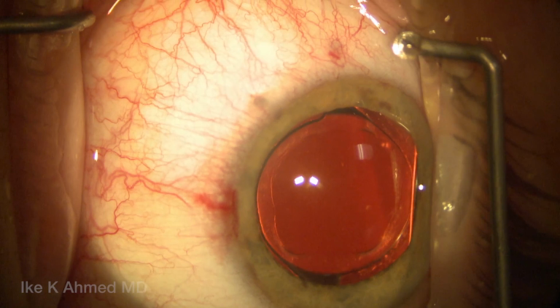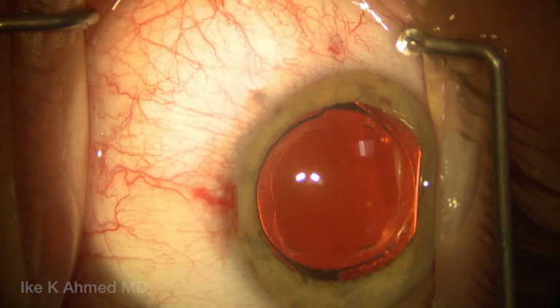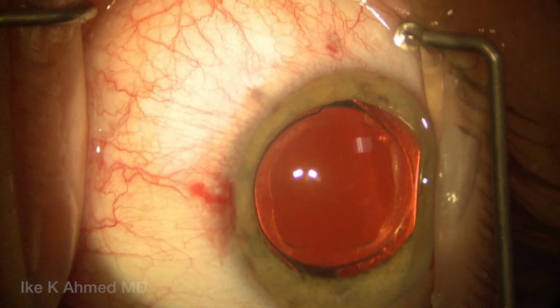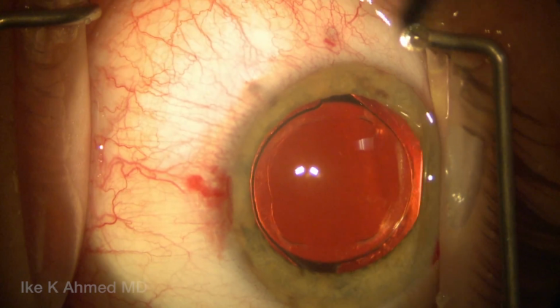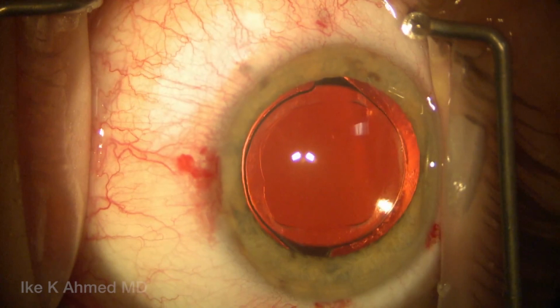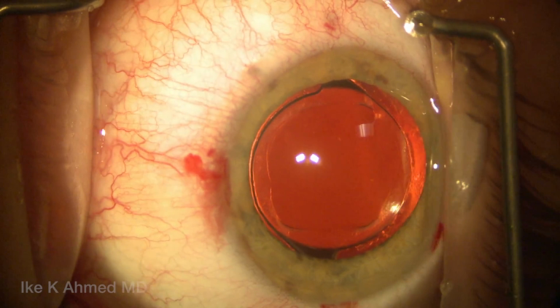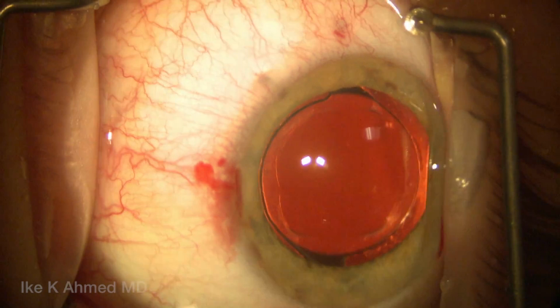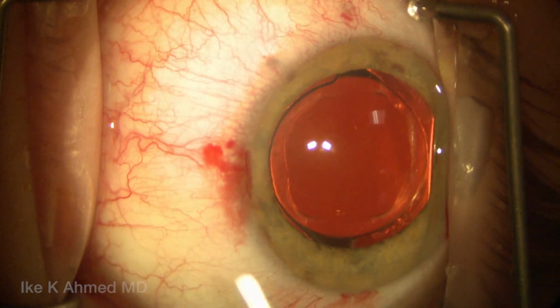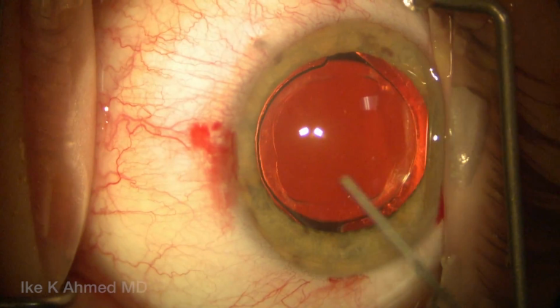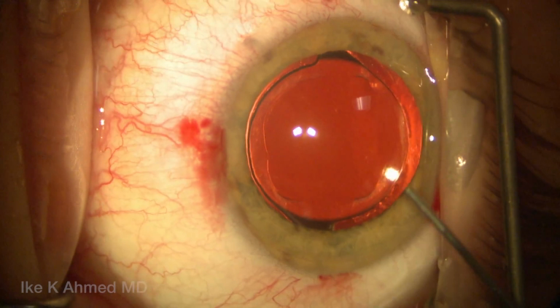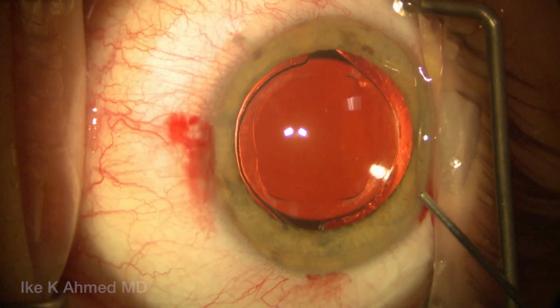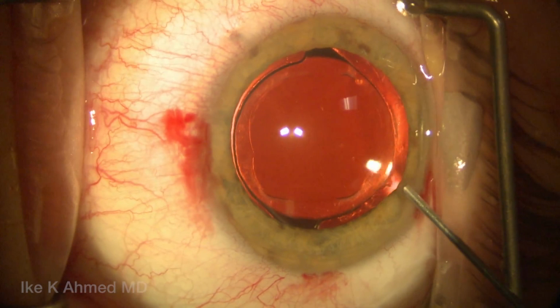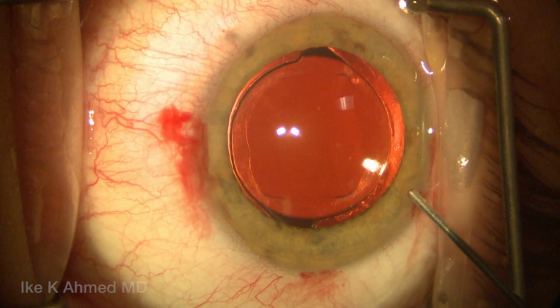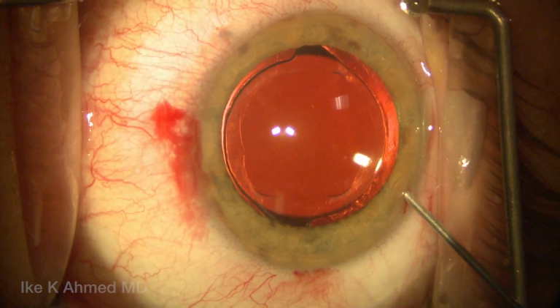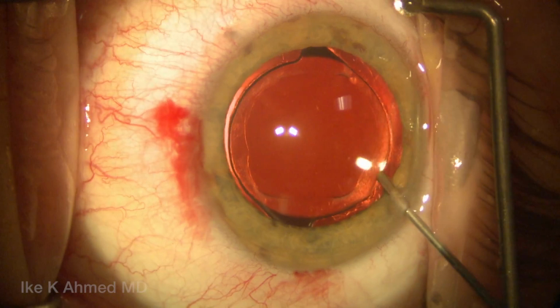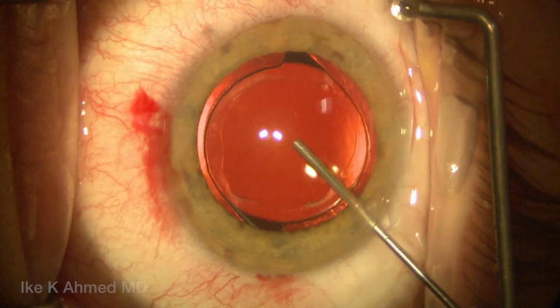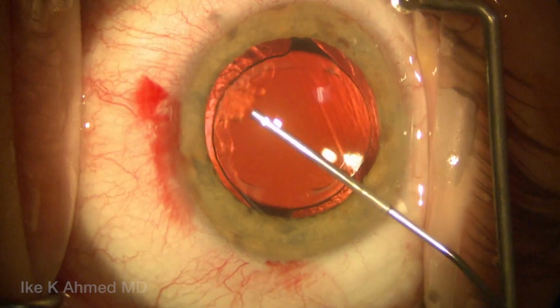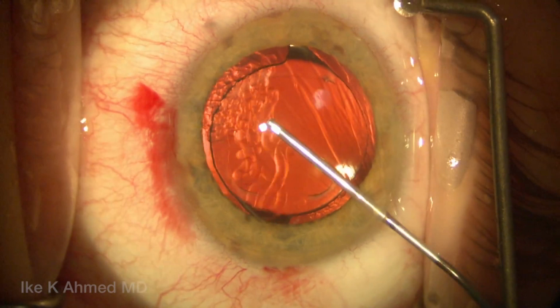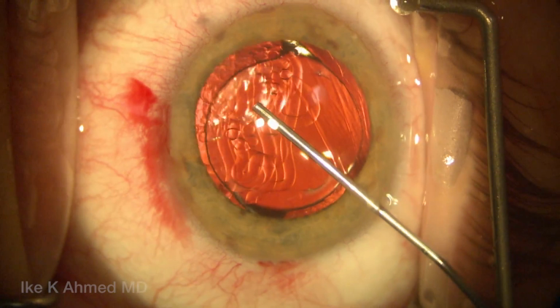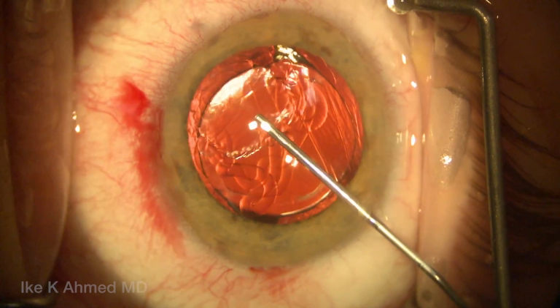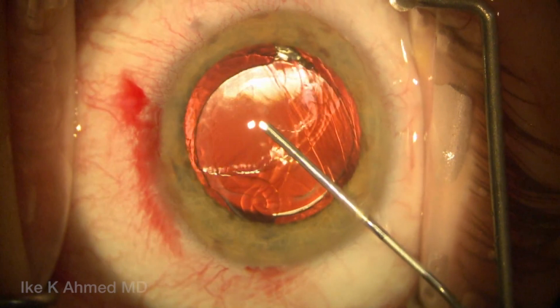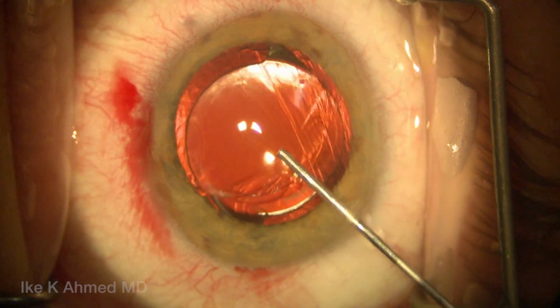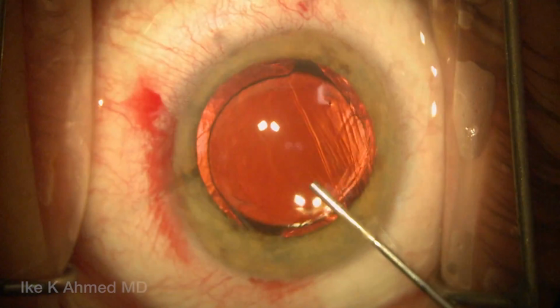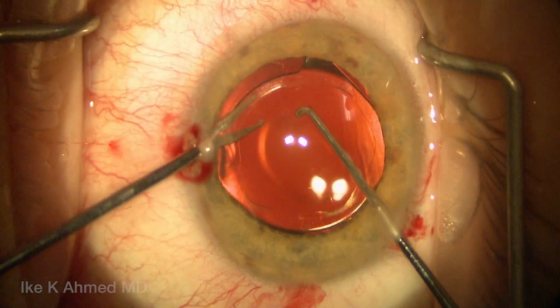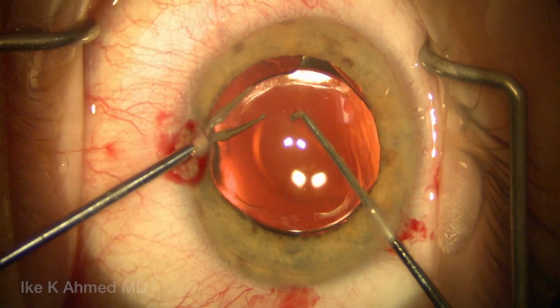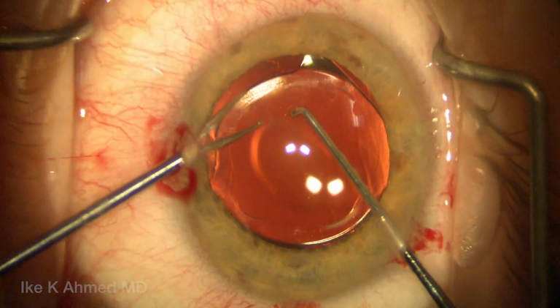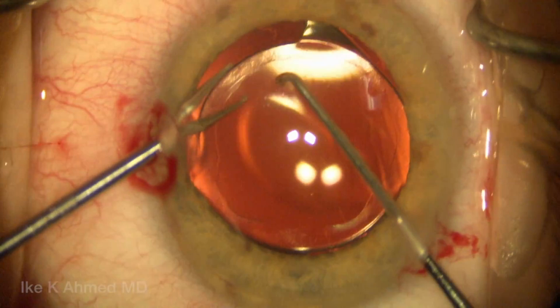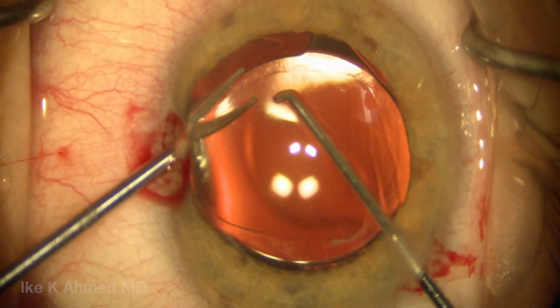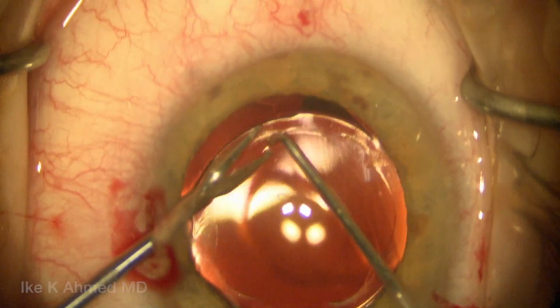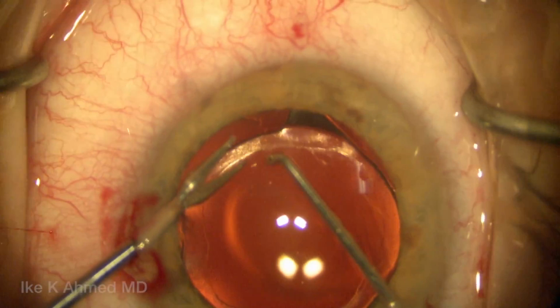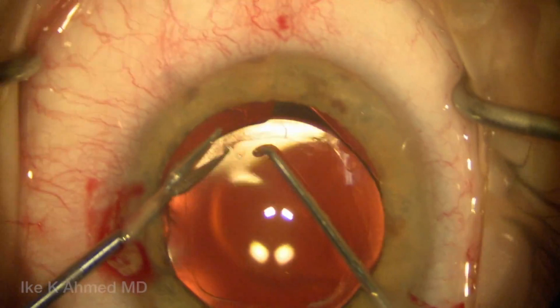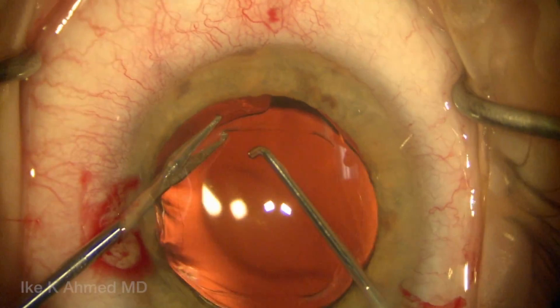This is a case of a patient with severe negative dysphotopsy with uneventful foldable acrylic lens placed in the bag. We see the lens is at the 3 and 9 o'clock position, sitting temporally with nice capsule overlap. We've injected some dispersive viscoelastic in the anterior chamber.